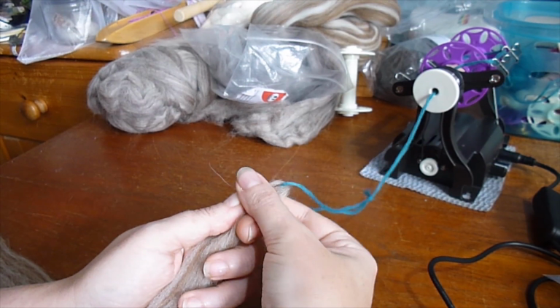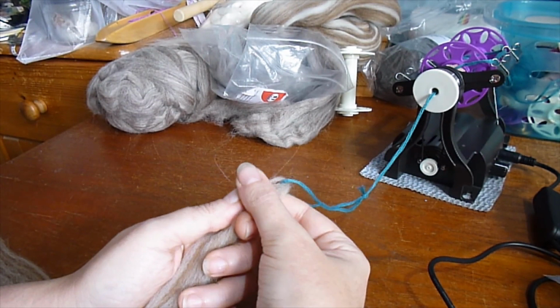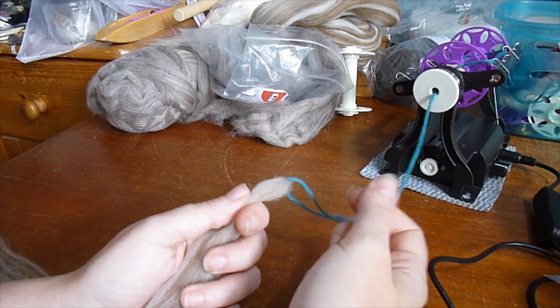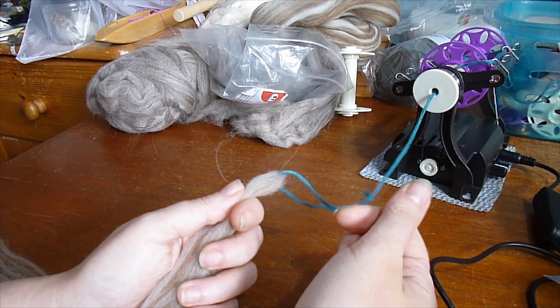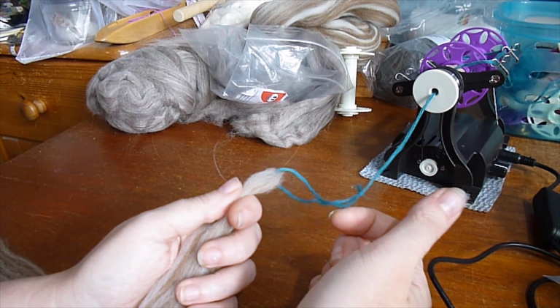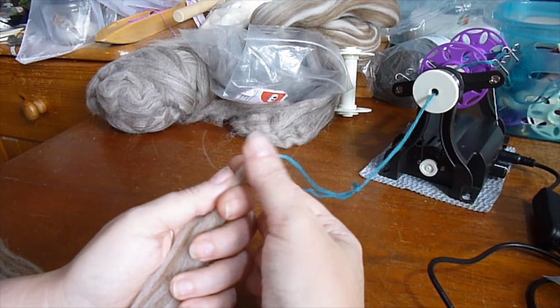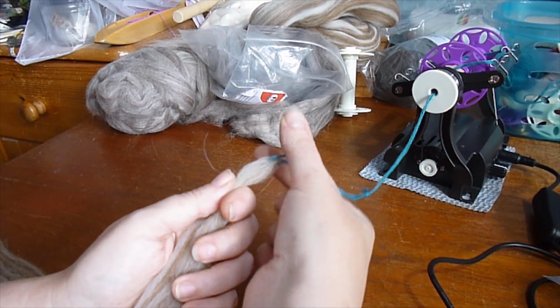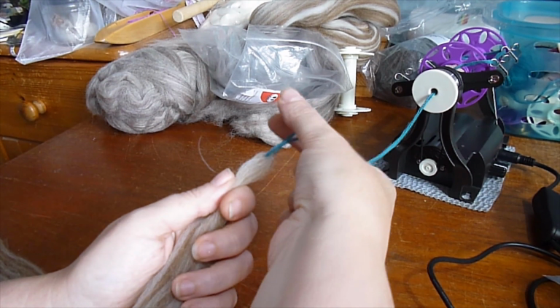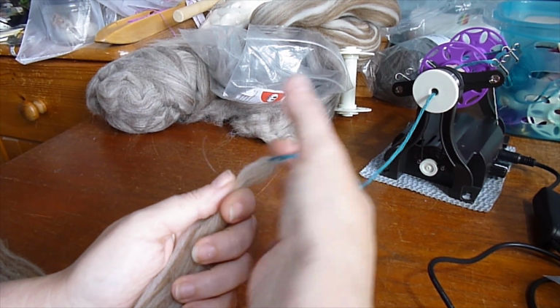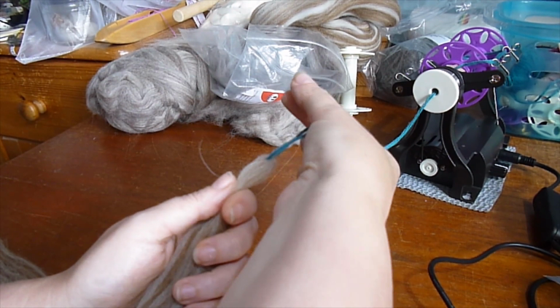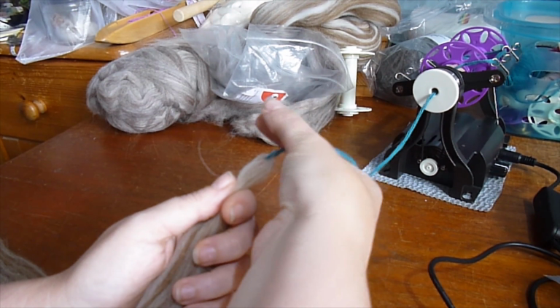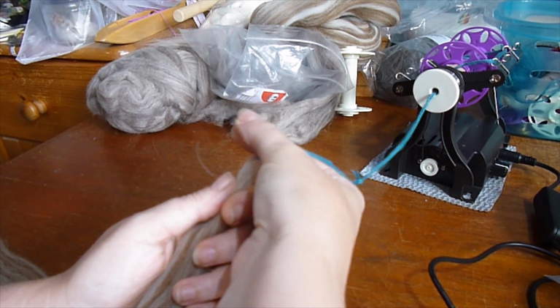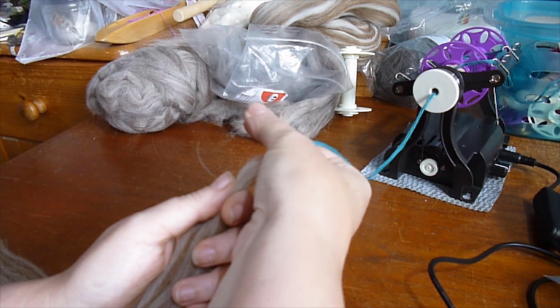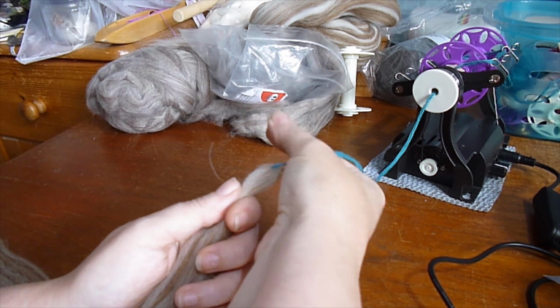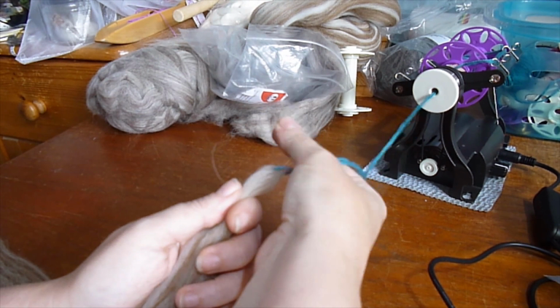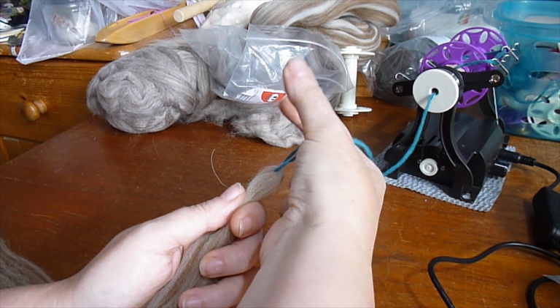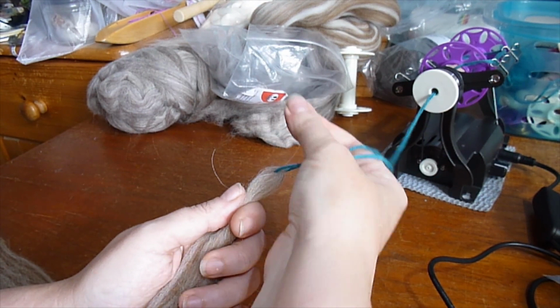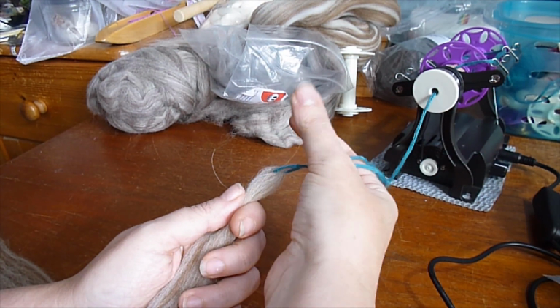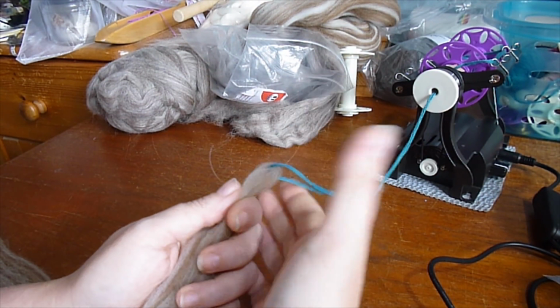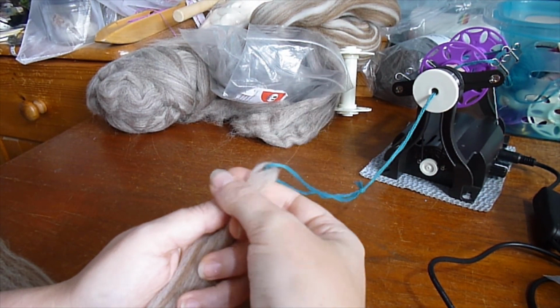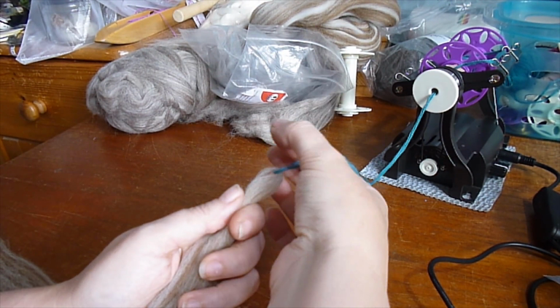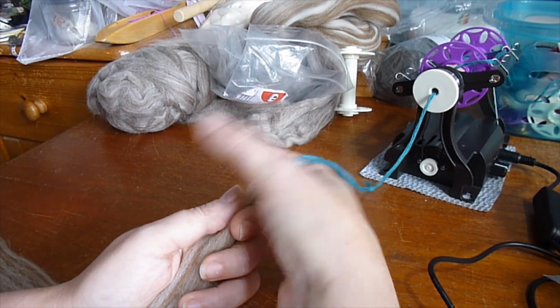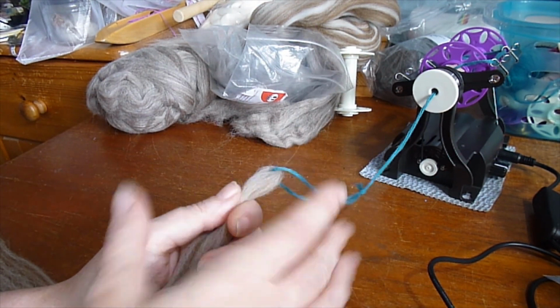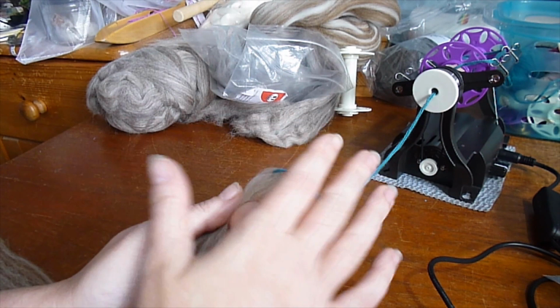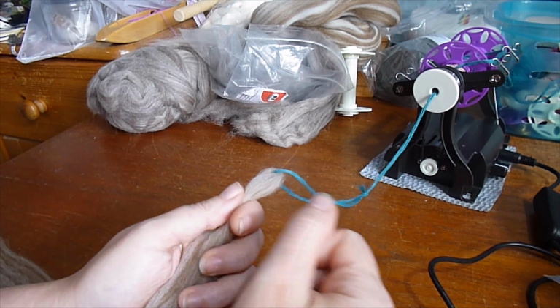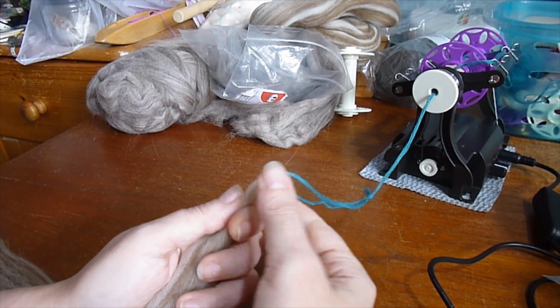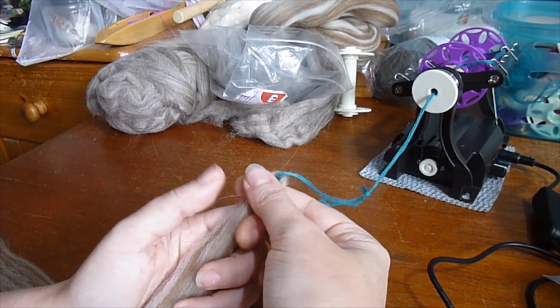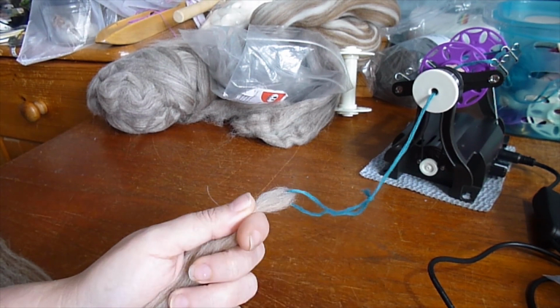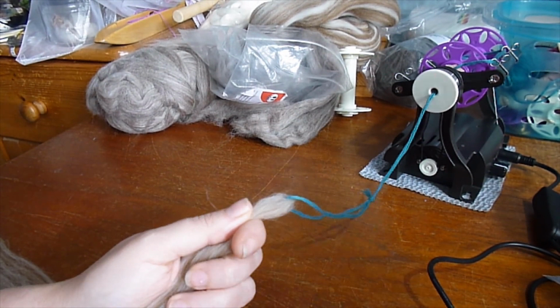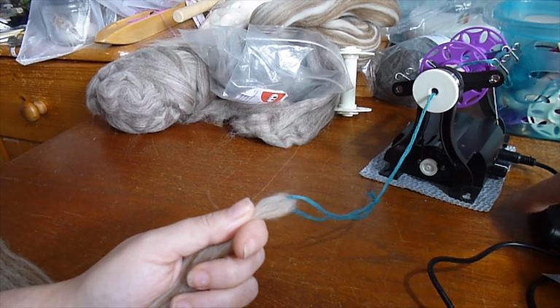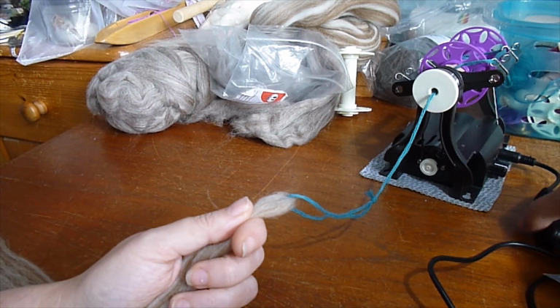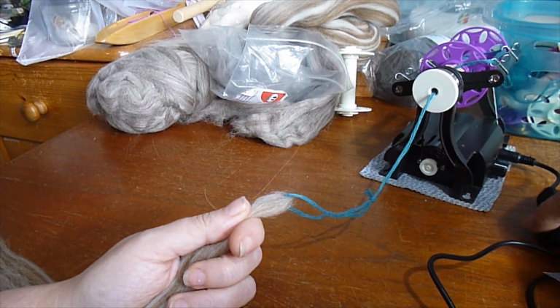If you want to spin a very dense worsted yarn, as your fingers come back you can slide them along the fibre and compress it — make sure it's really nicely squished. I'm not going to do that; I'm just going to pull them out and leave them a little bit more fluffy. OK, let's have a go.